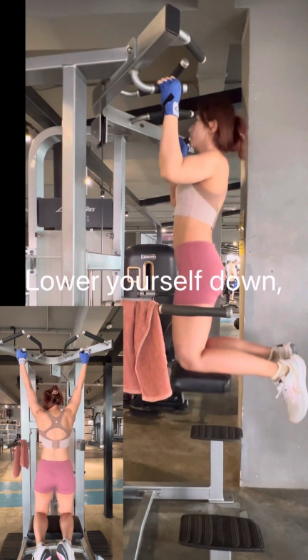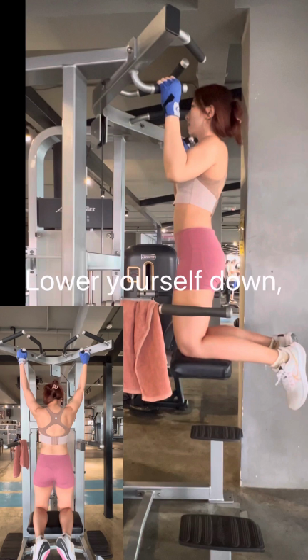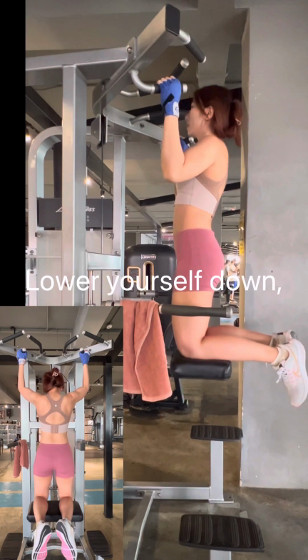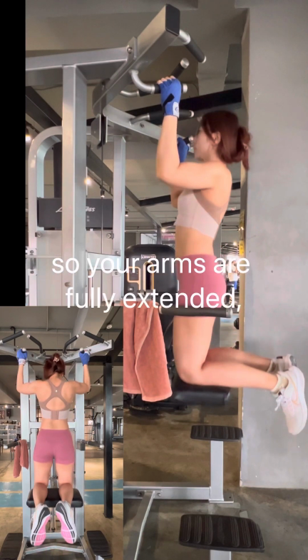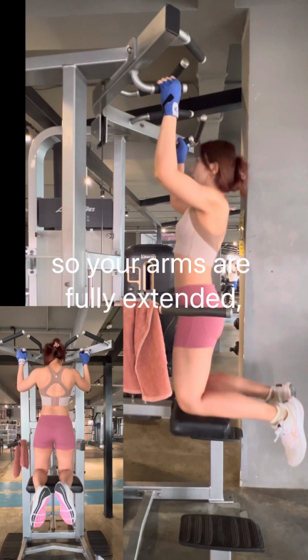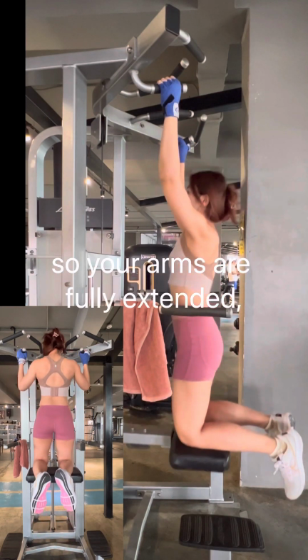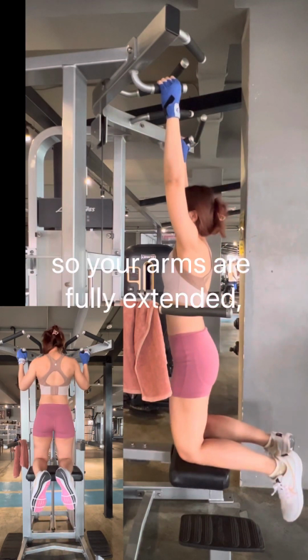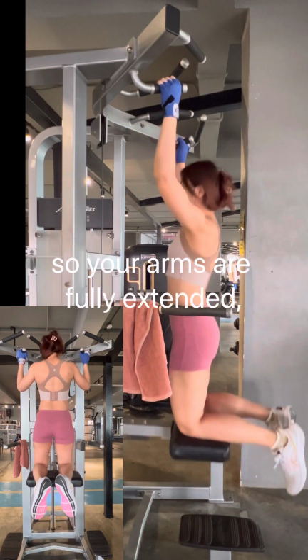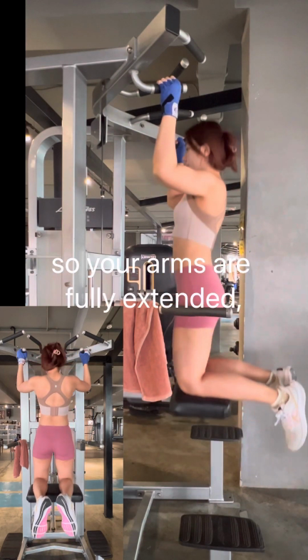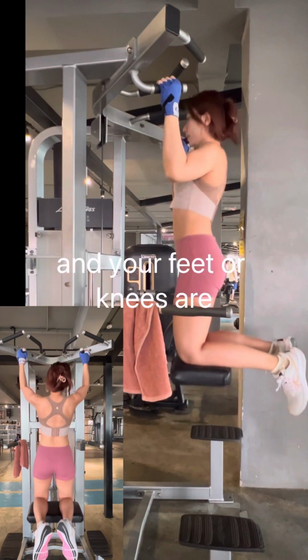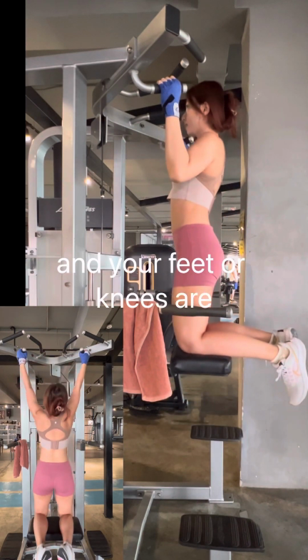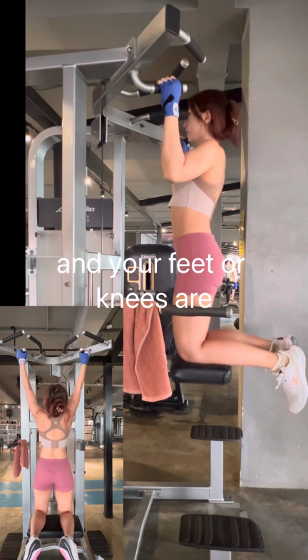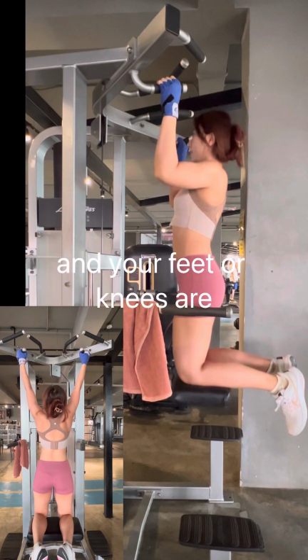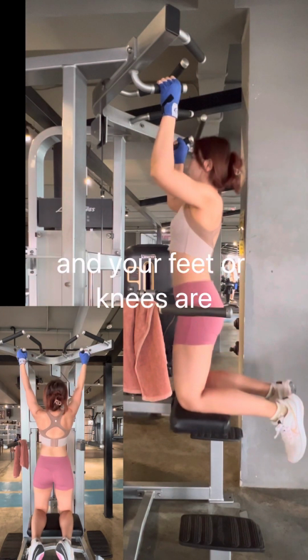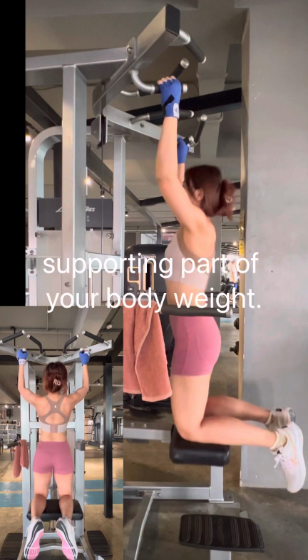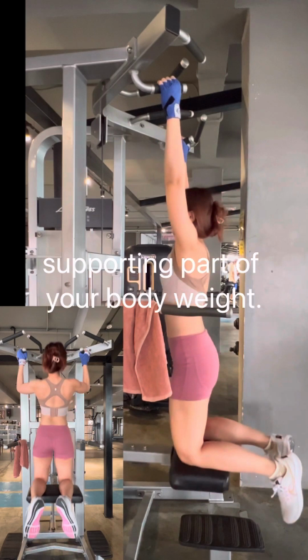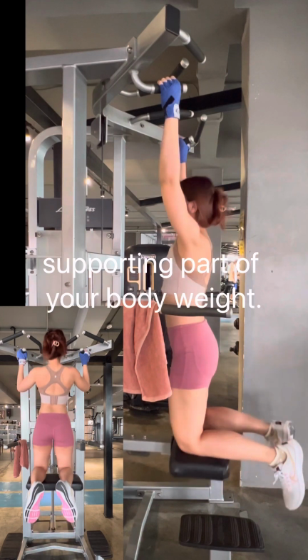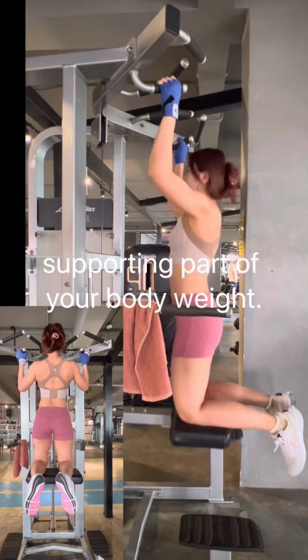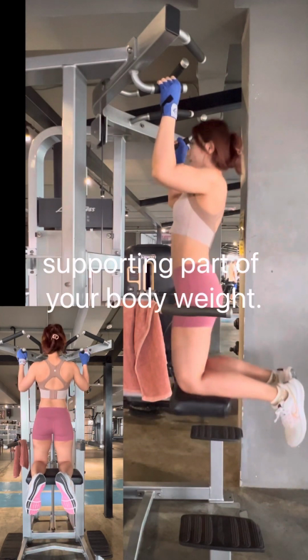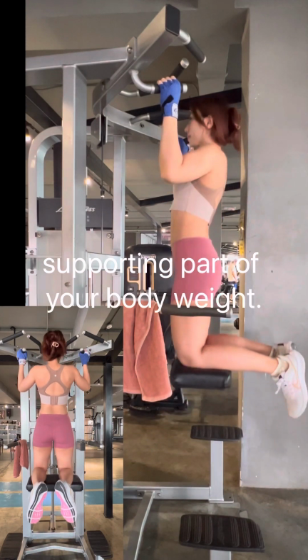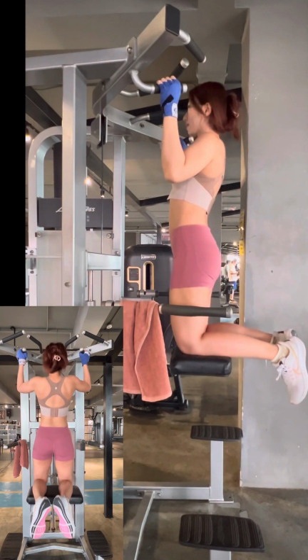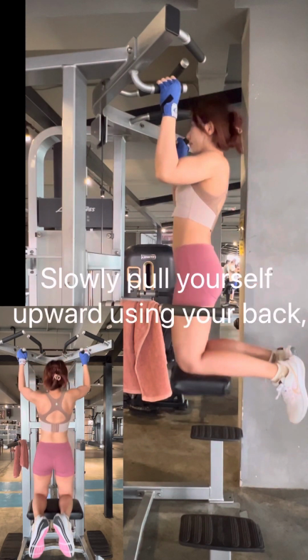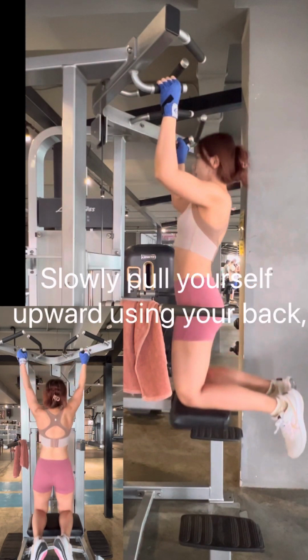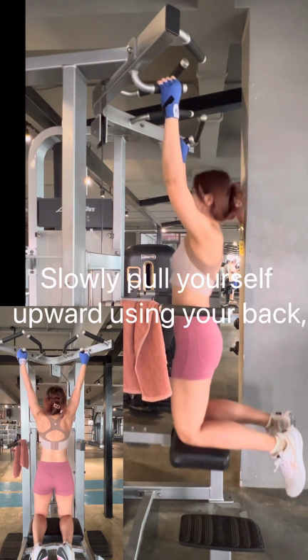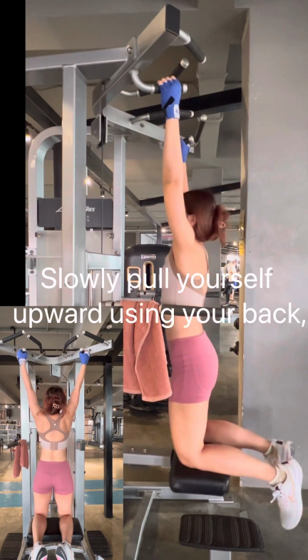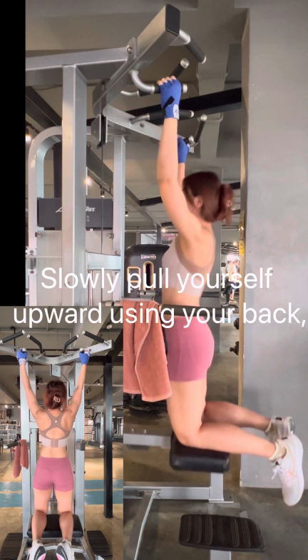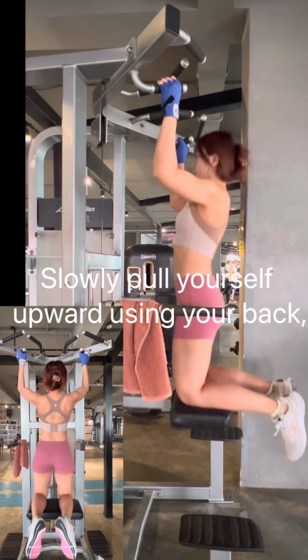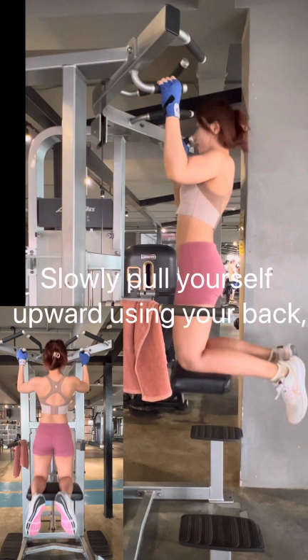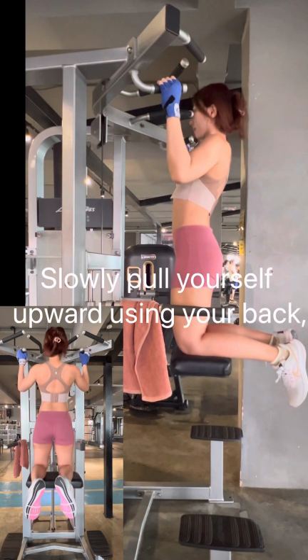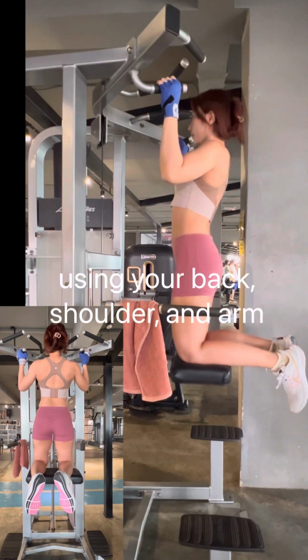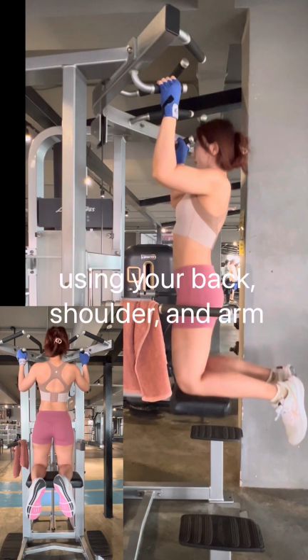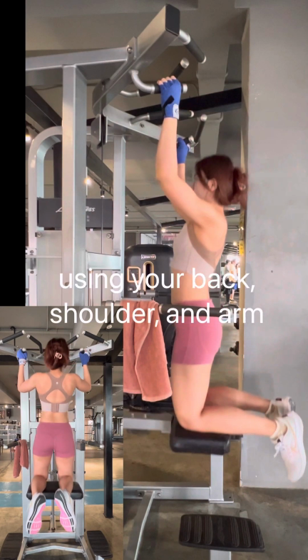Lower yourself down so your arms are fully extended and your feet or knees are supporting part of your body weight. Slowly pull yourself upwards using your back.